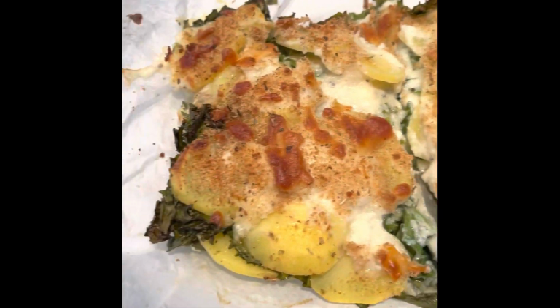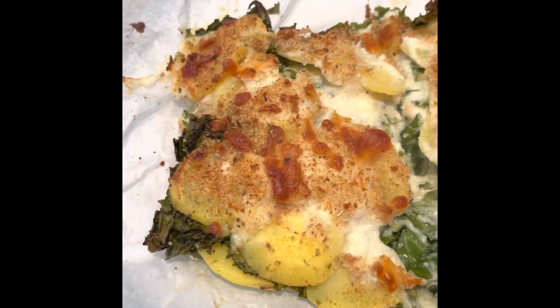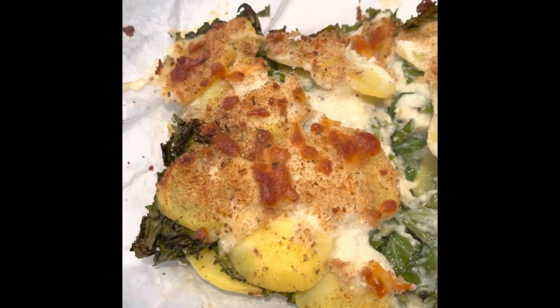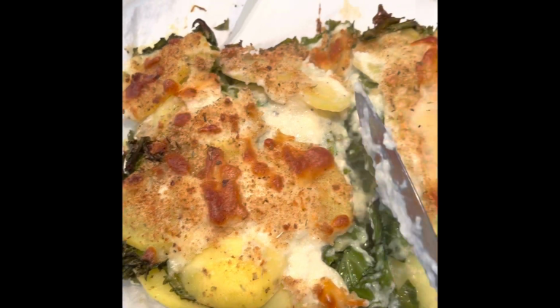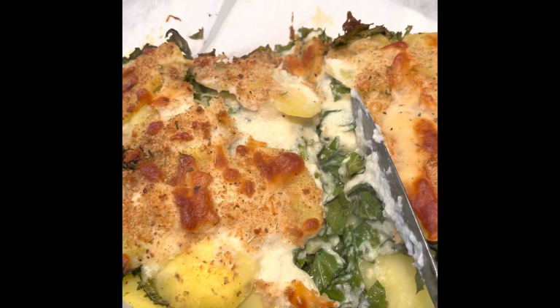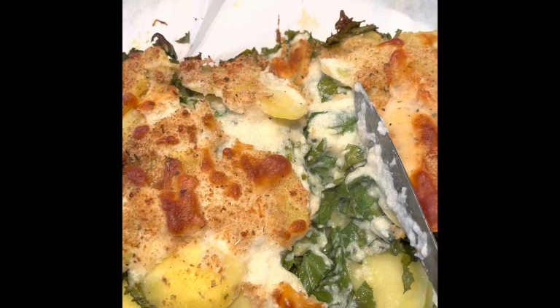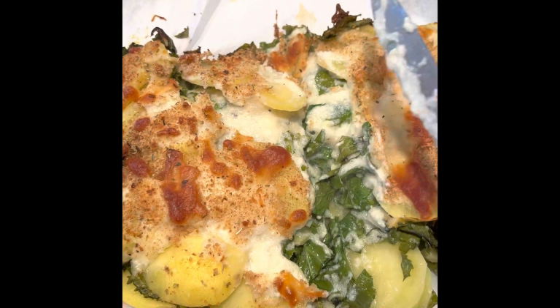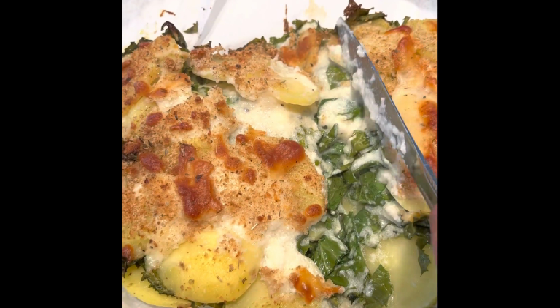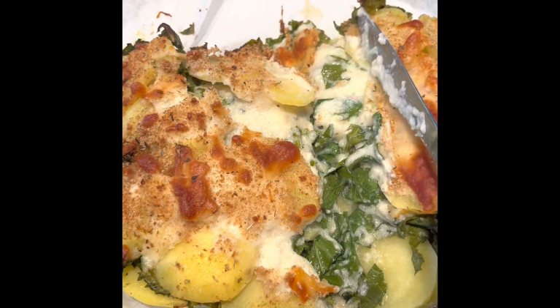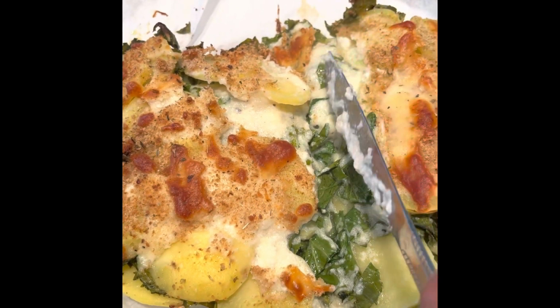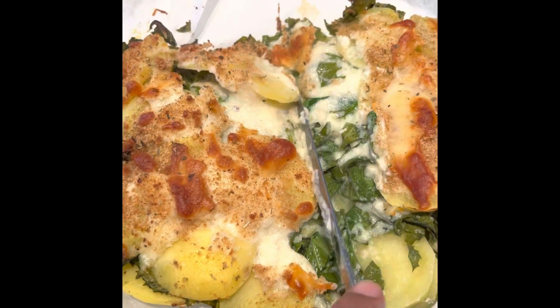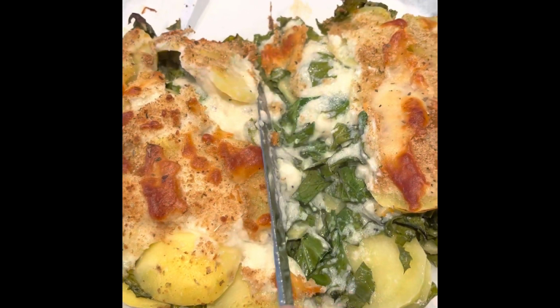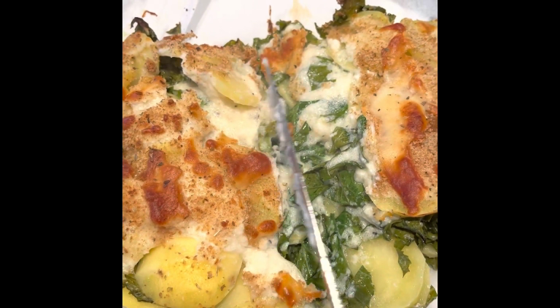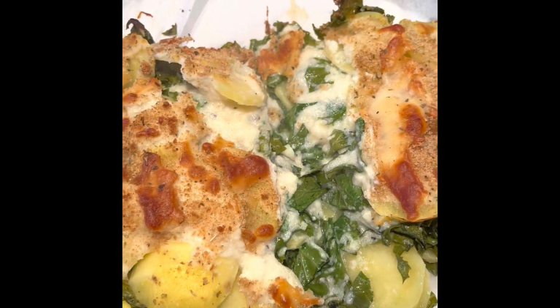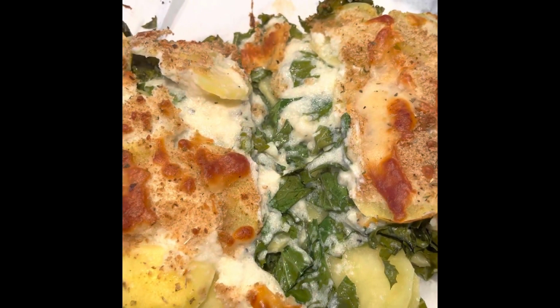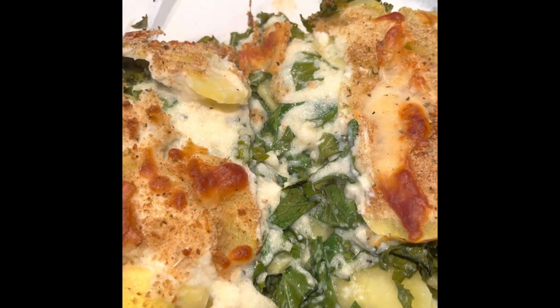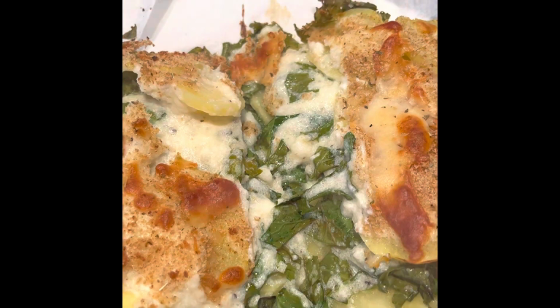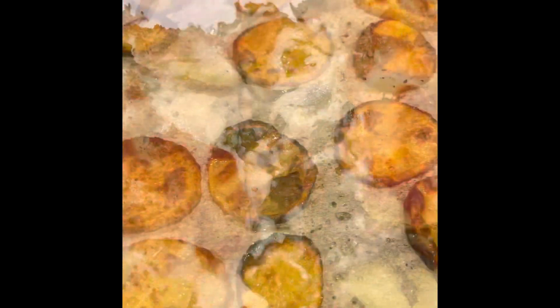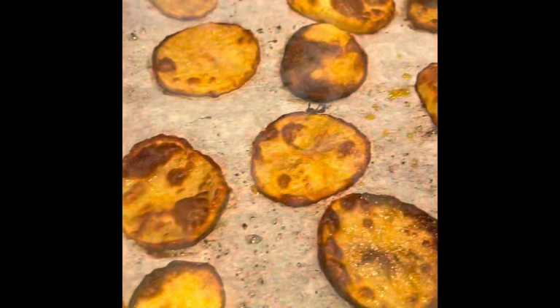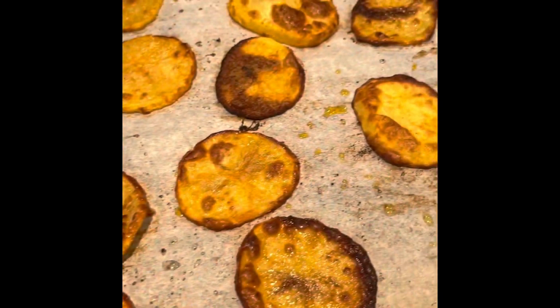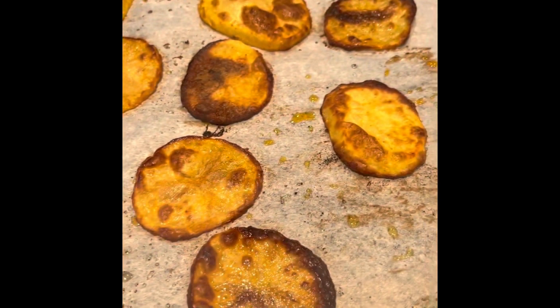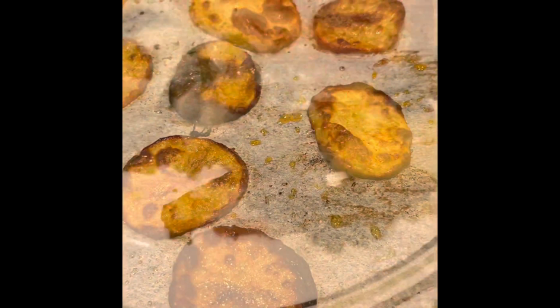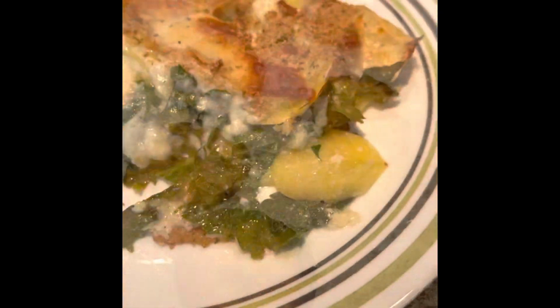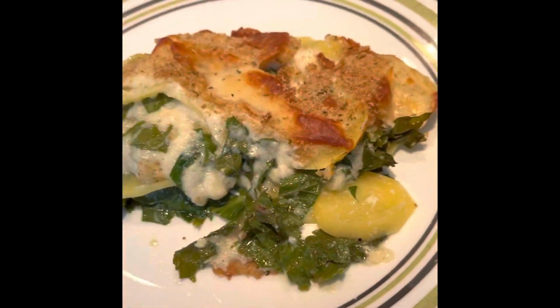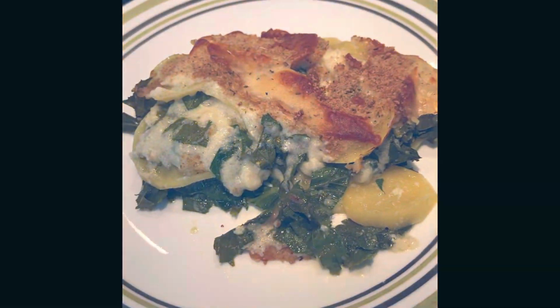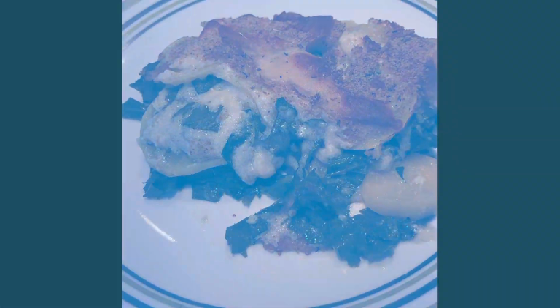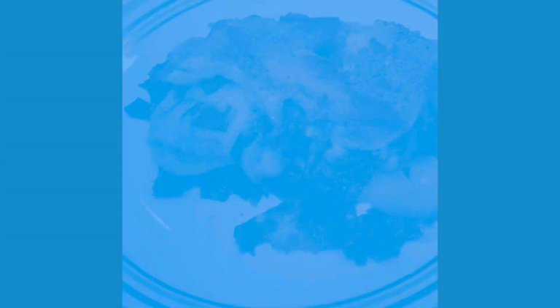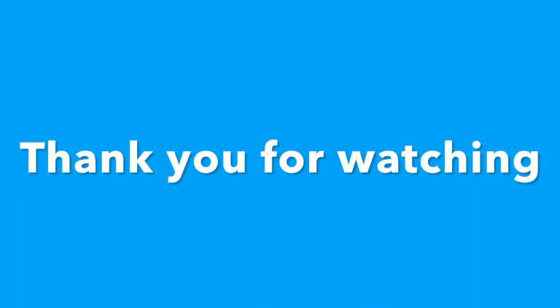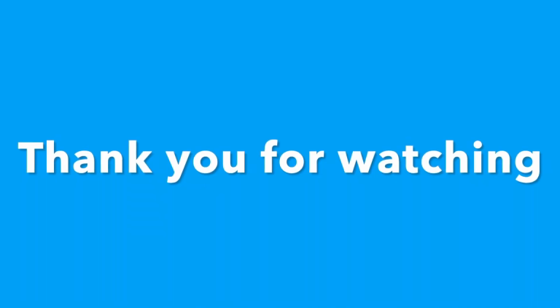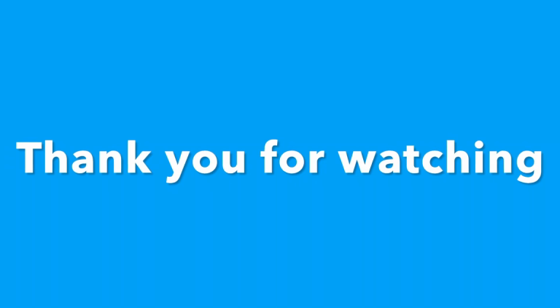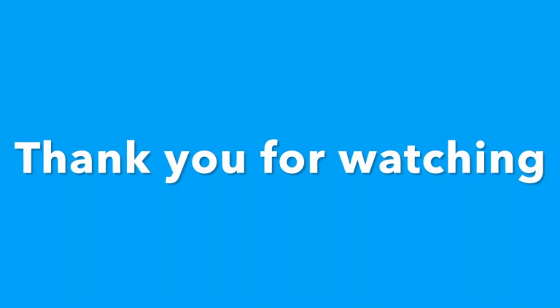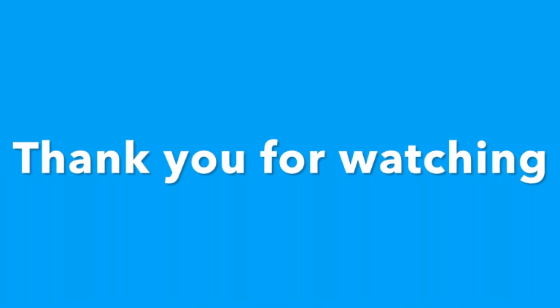This is how it looks, and here are the leftover ones I've just baked. Thank you for watching.